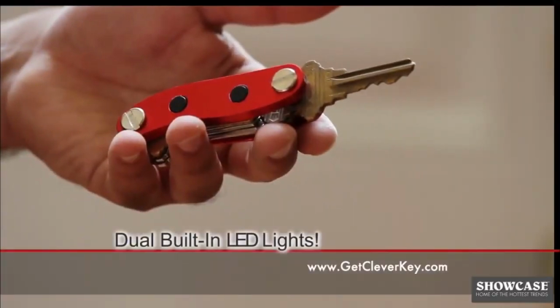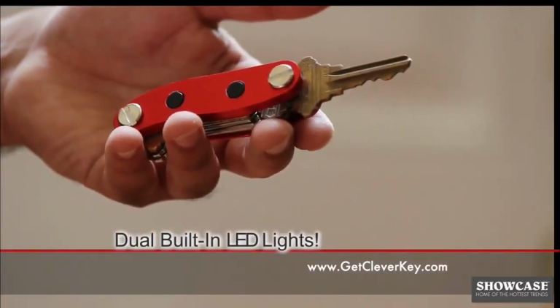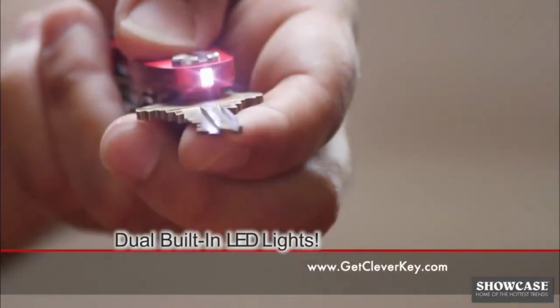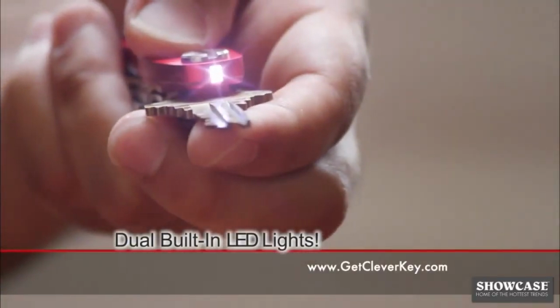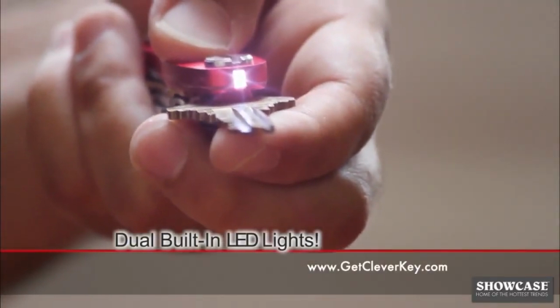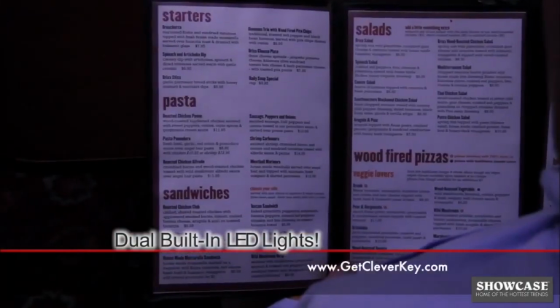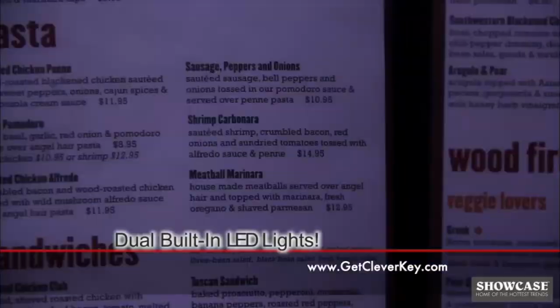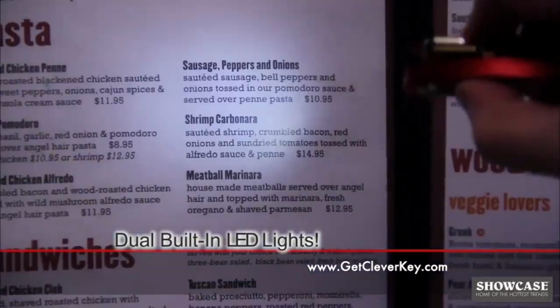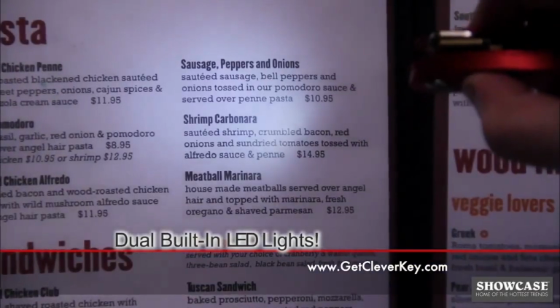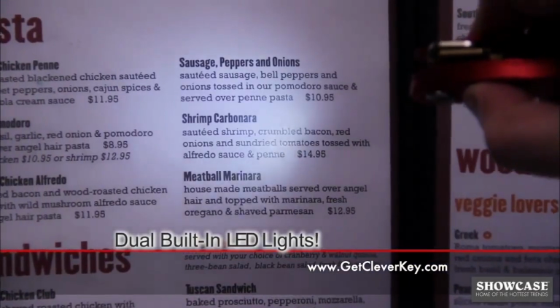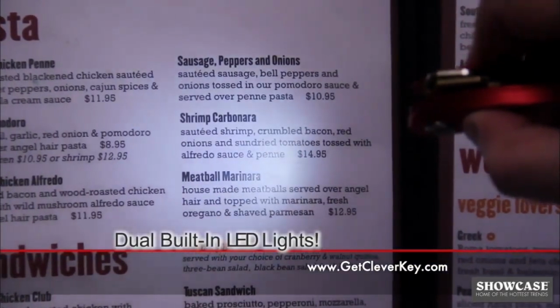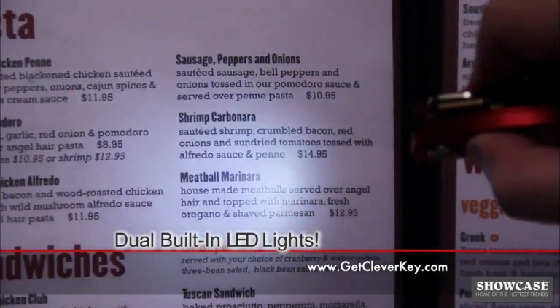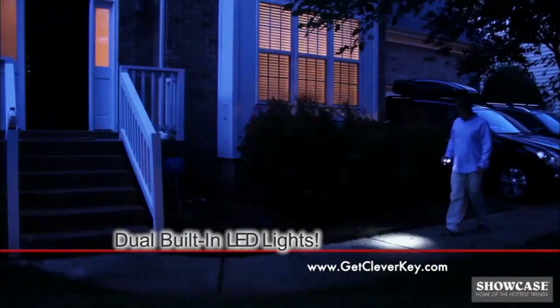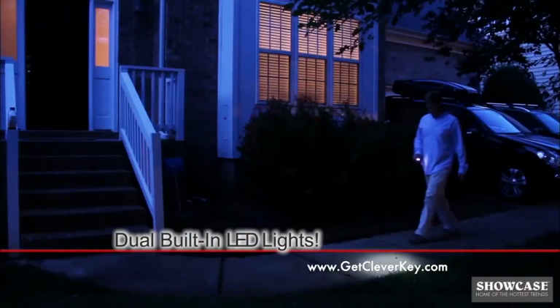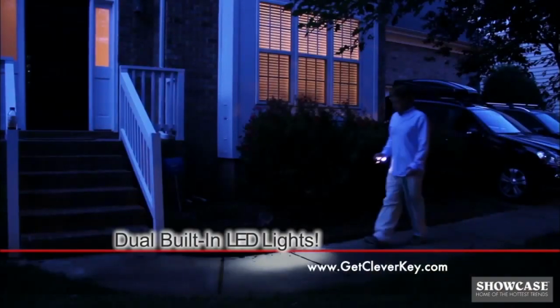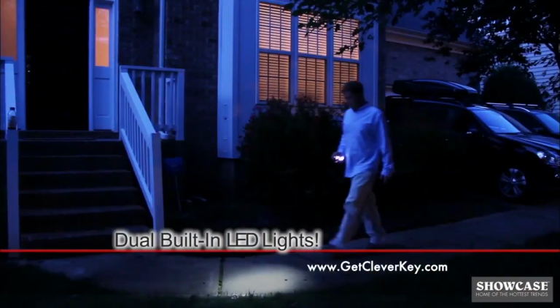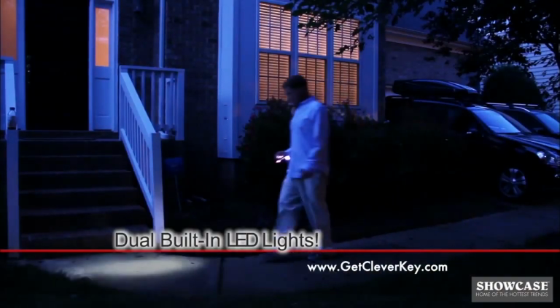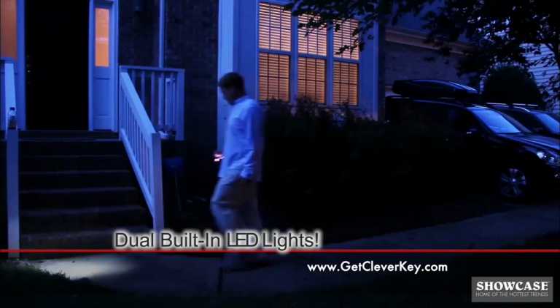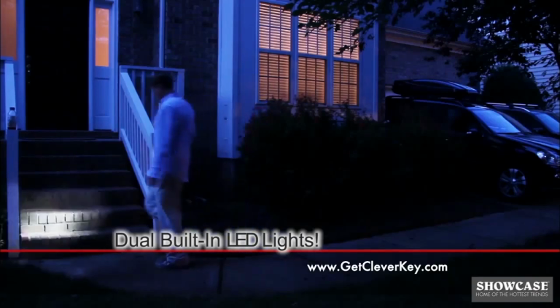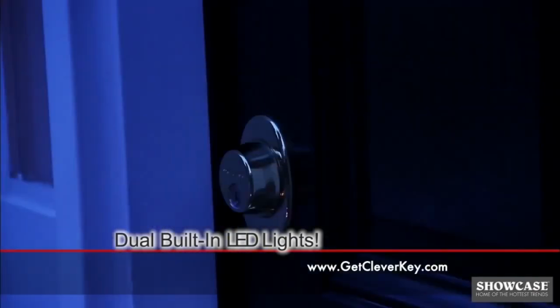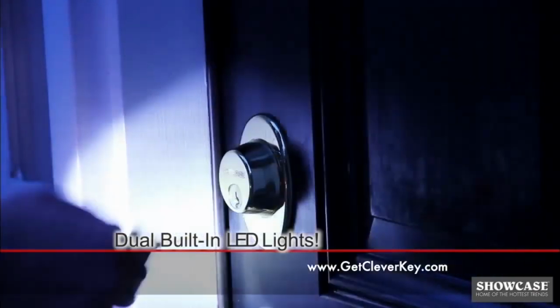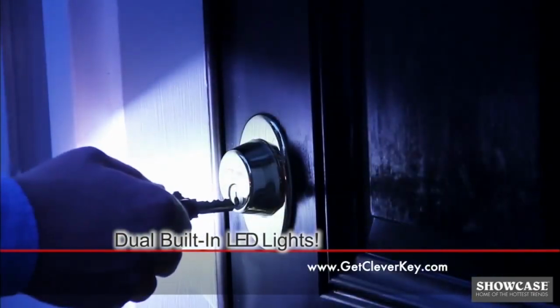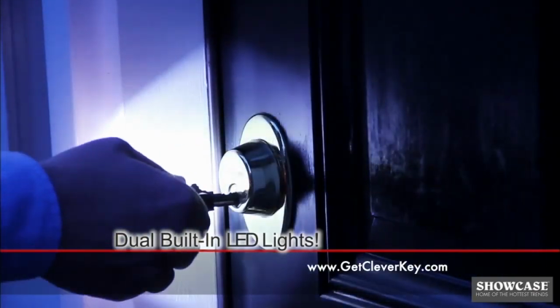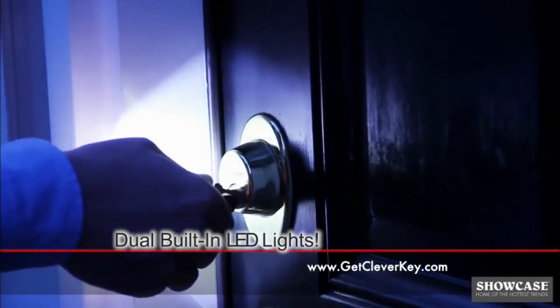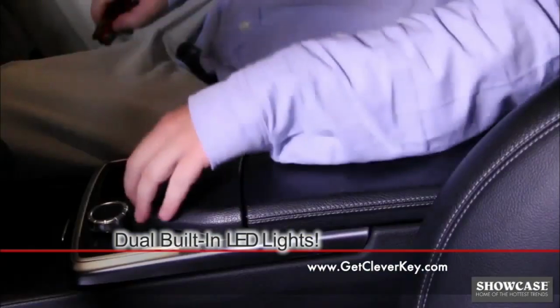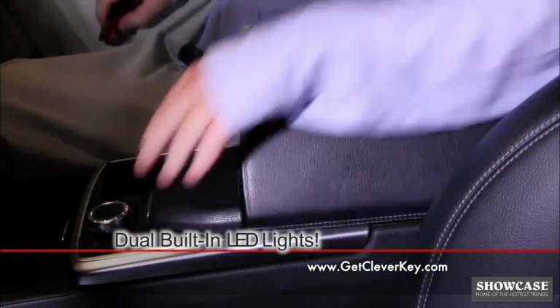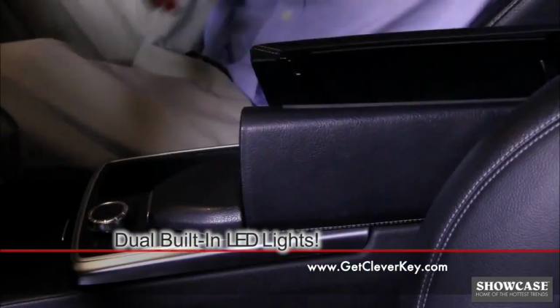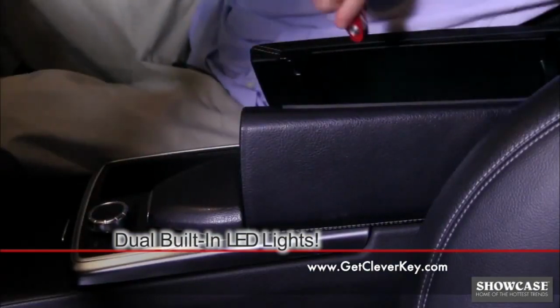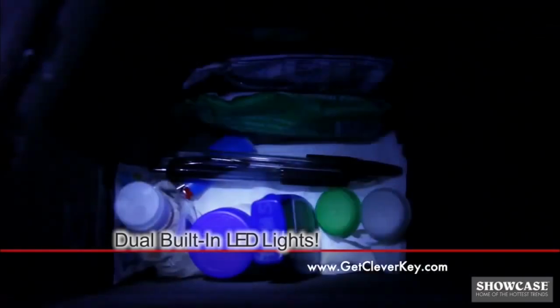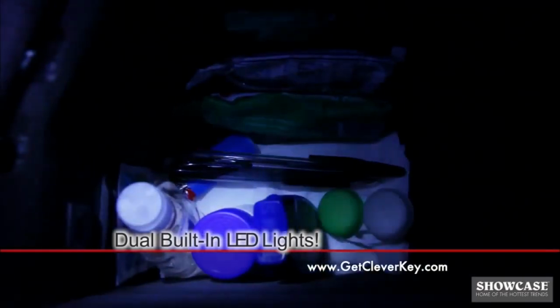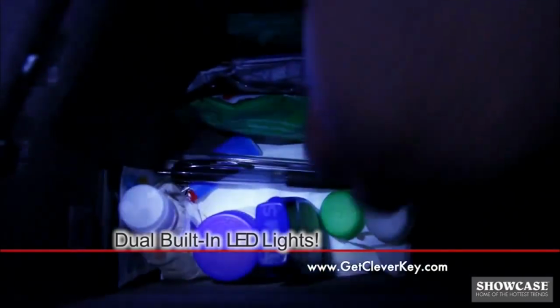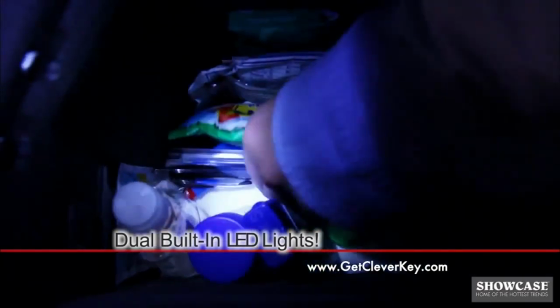CleverKey has a built-in LED light. Dark restaurant menus are never a problem with CleverKey. Use it to light up your path making your walk safer and more secure. Stop fumbling in the dark at the door. The deluxe lighted CleverKey instantly illuminates where and when you need it.